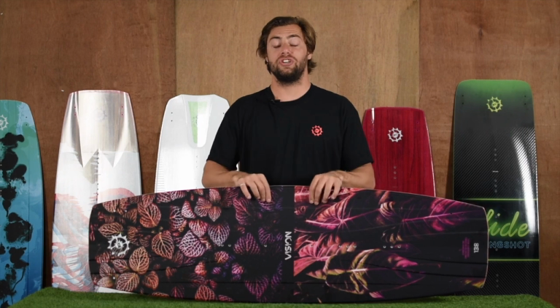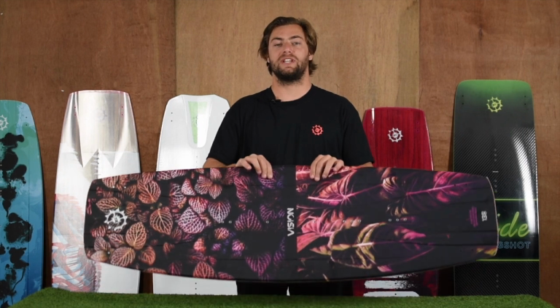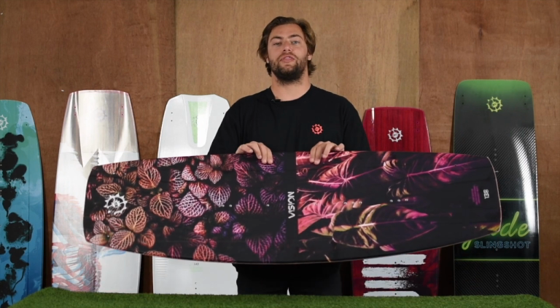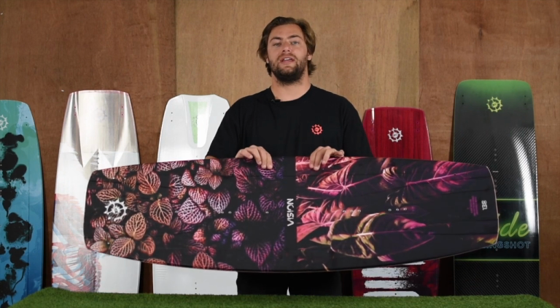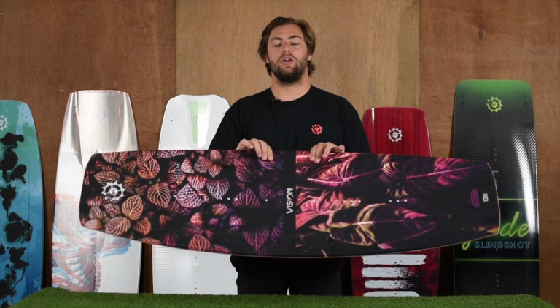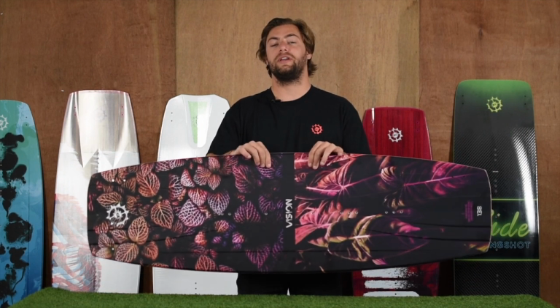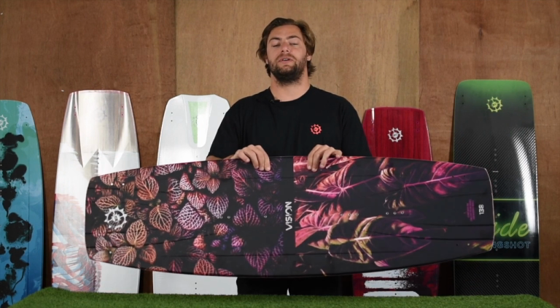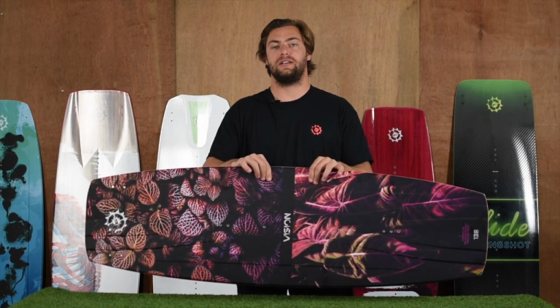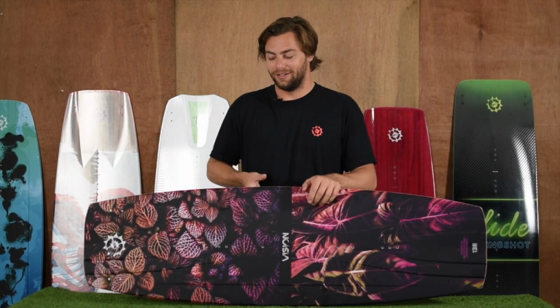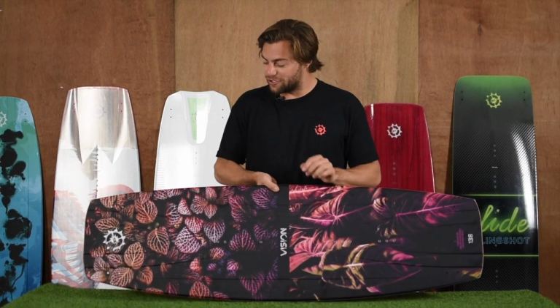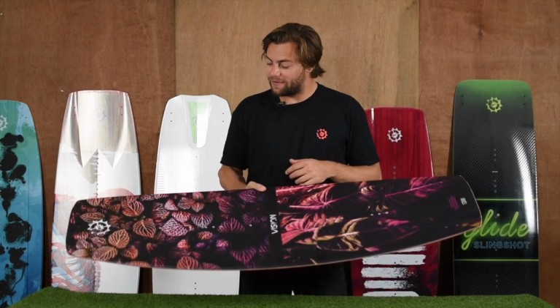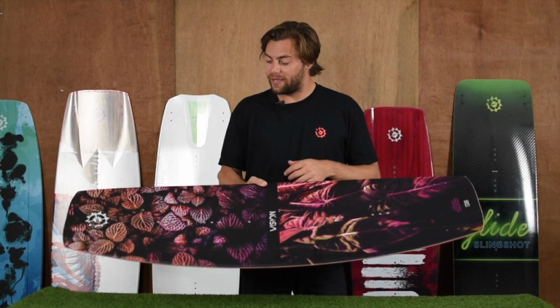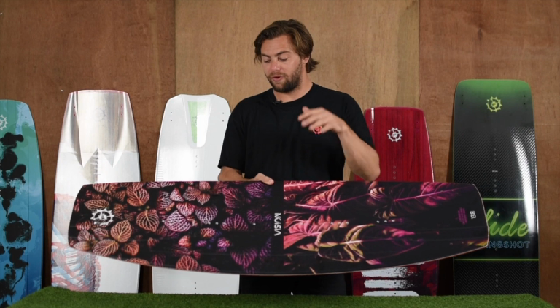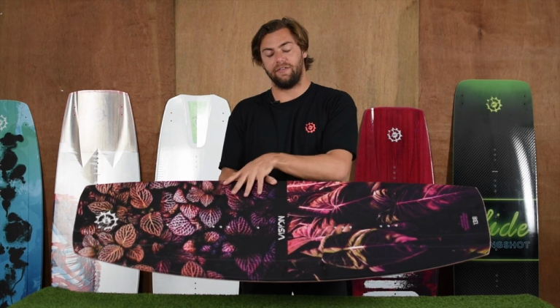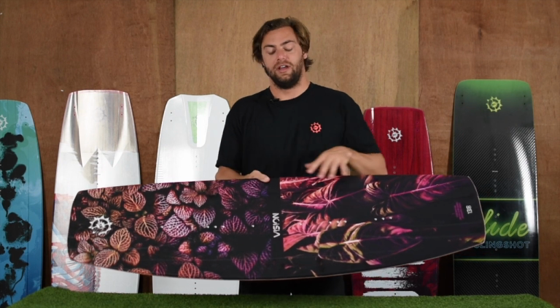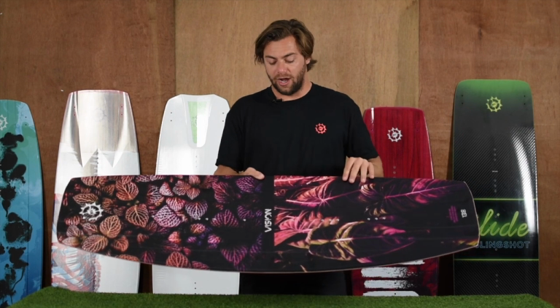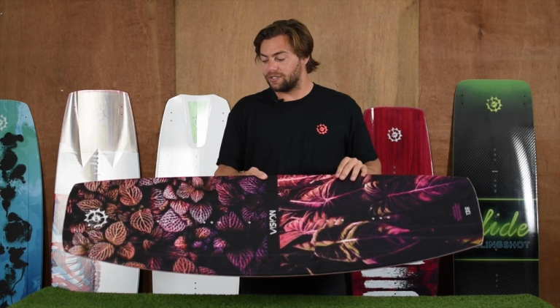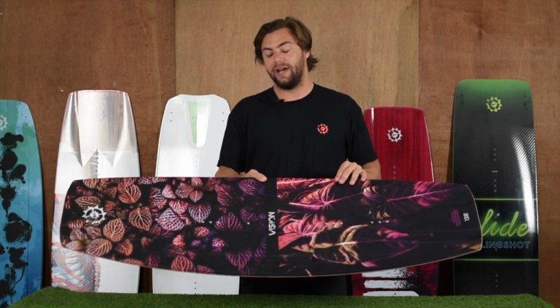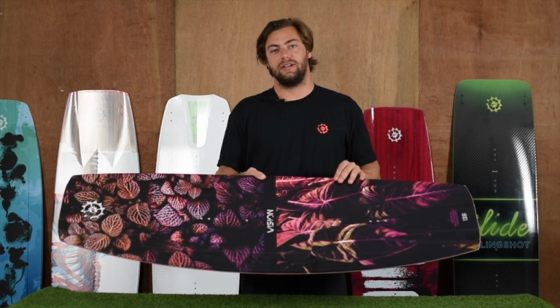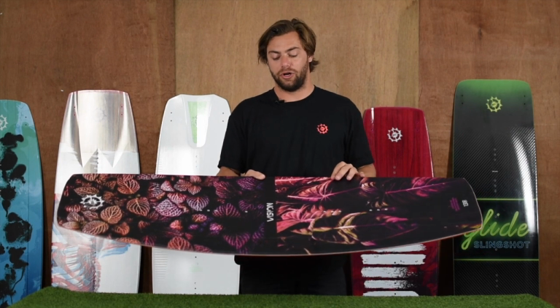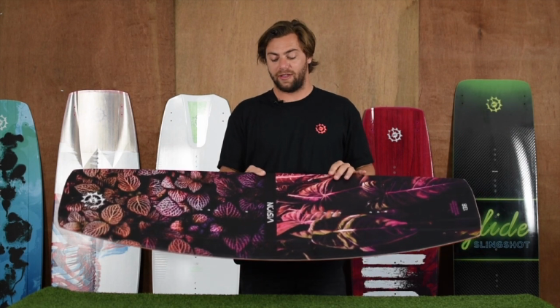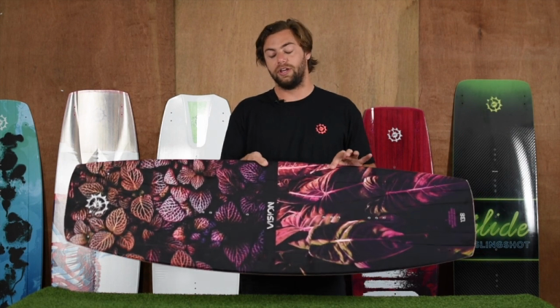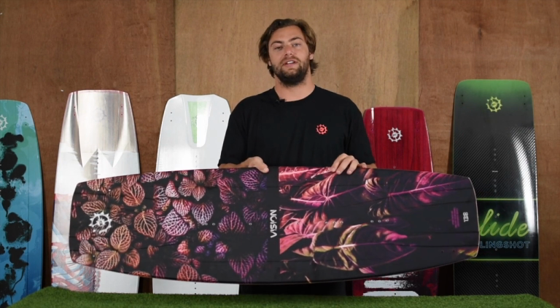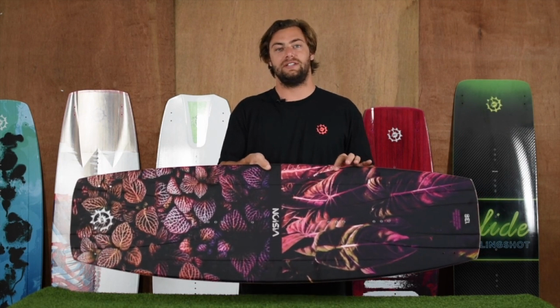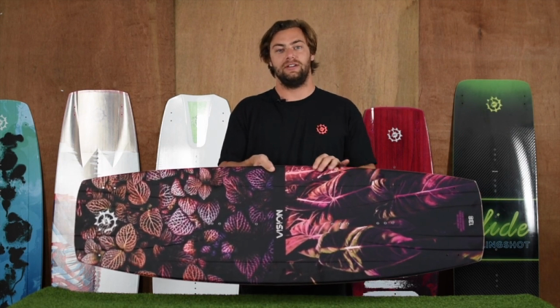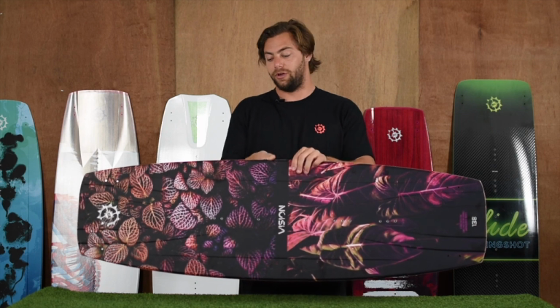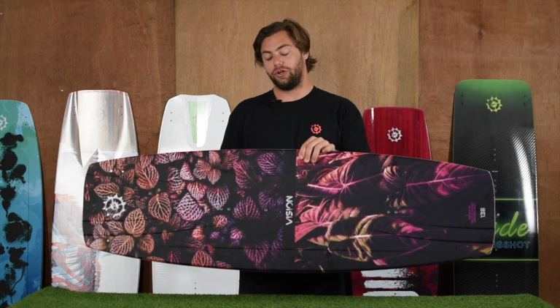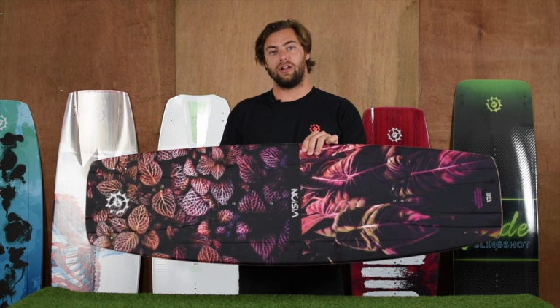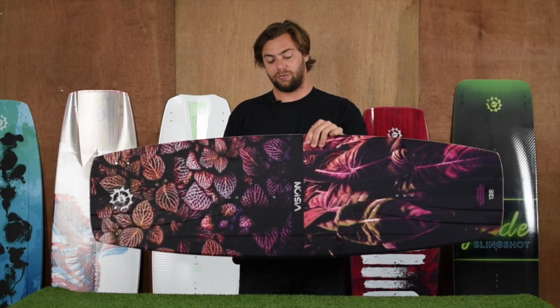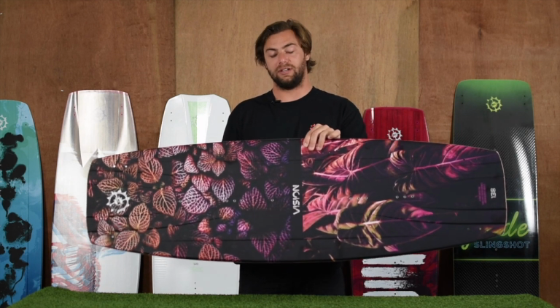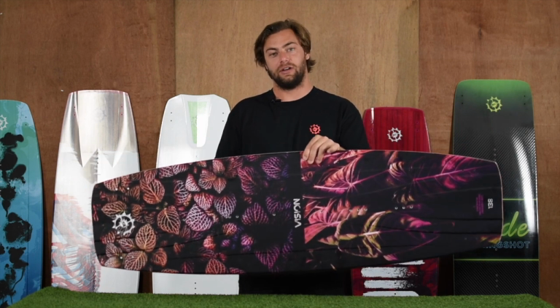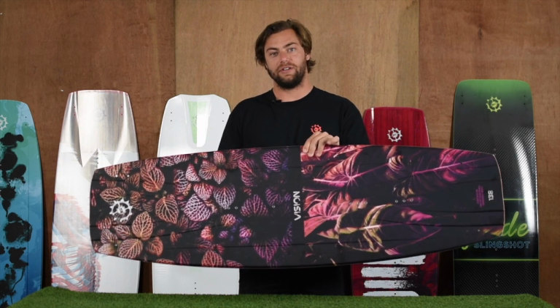The Vision comes in a 138 and 140 centimeter size. For the Vision graphic, we picked some of our favorite flowers and plants and wanted to create a really vivid scene with really great colors to represent a great Vision.